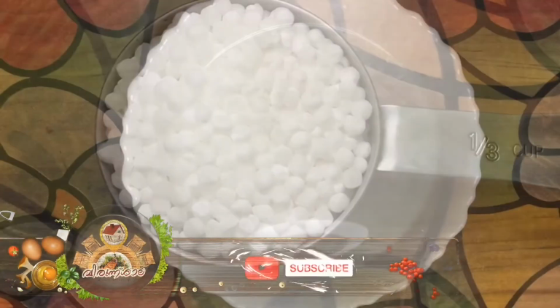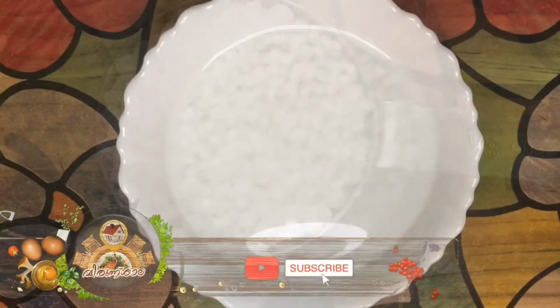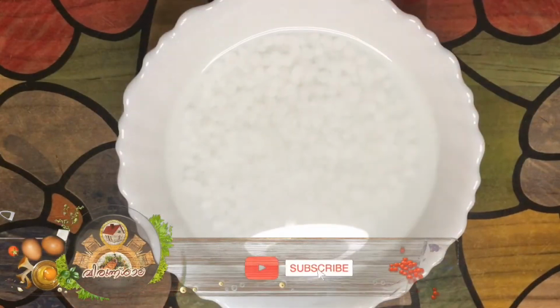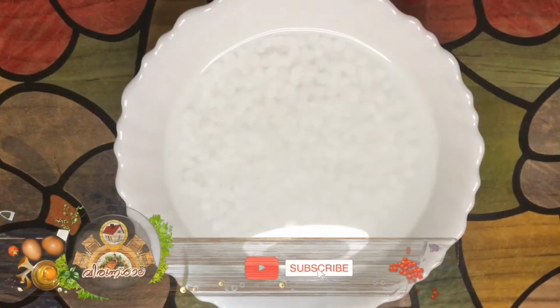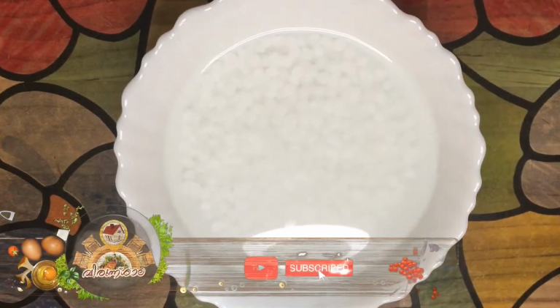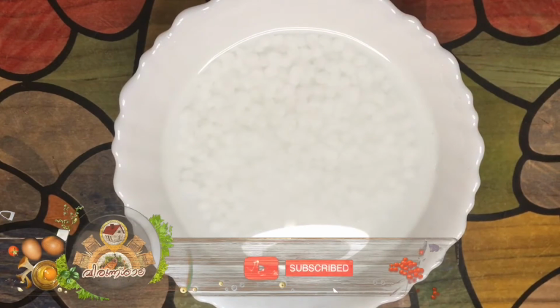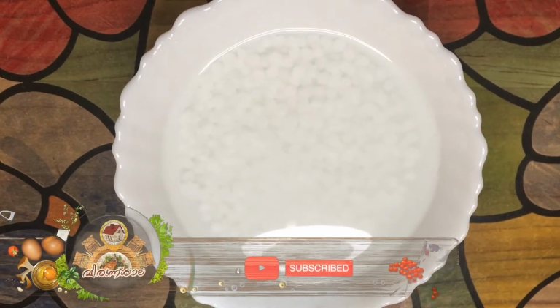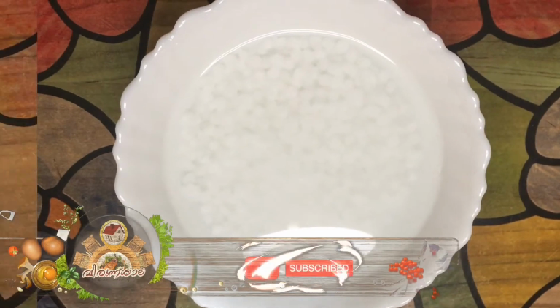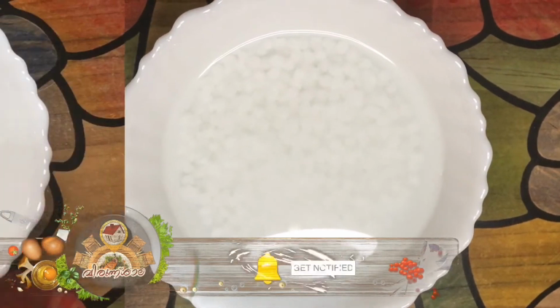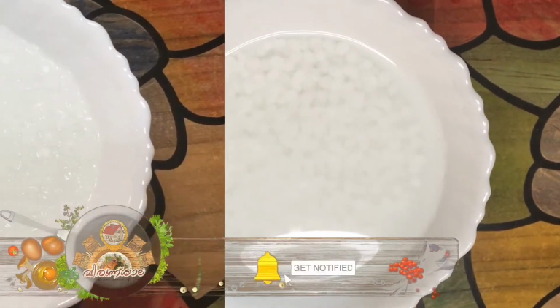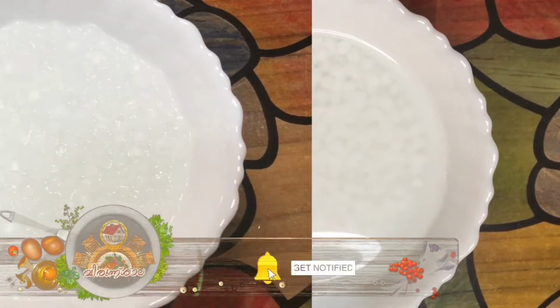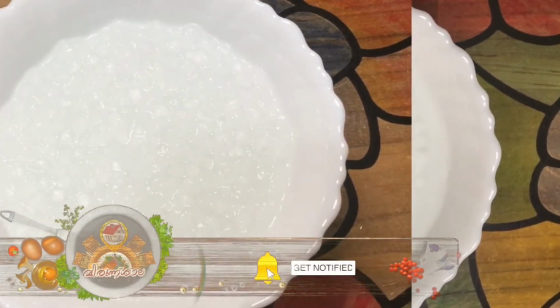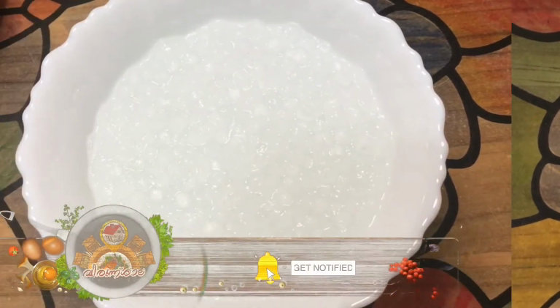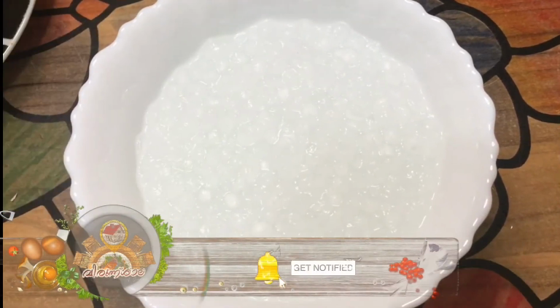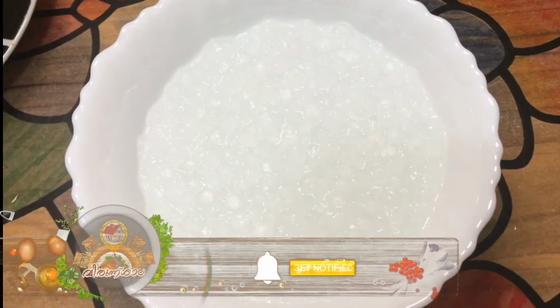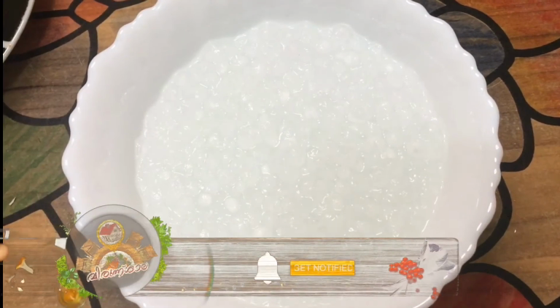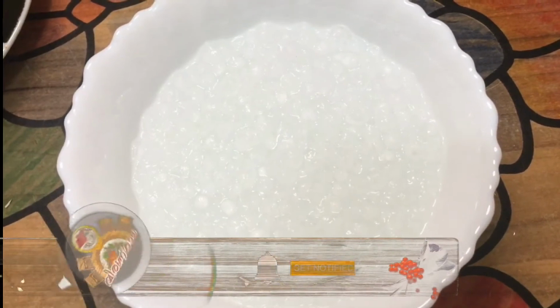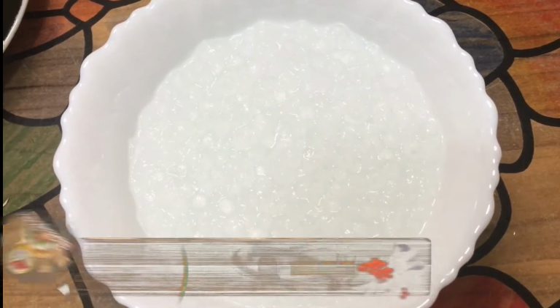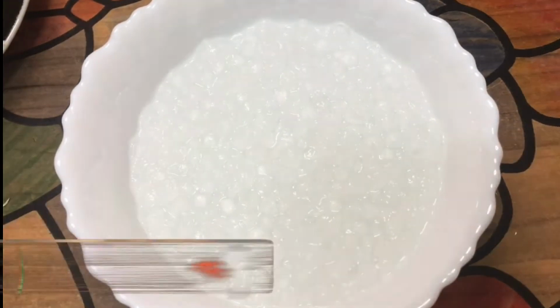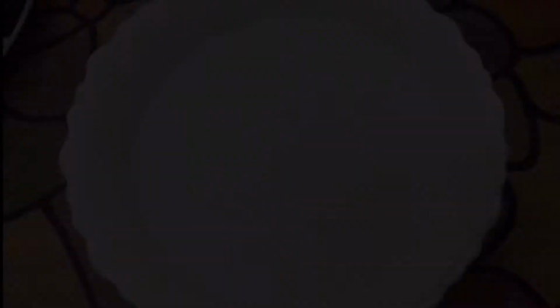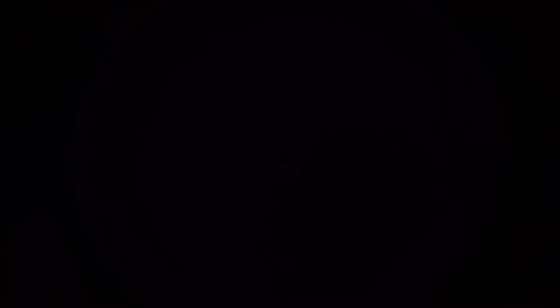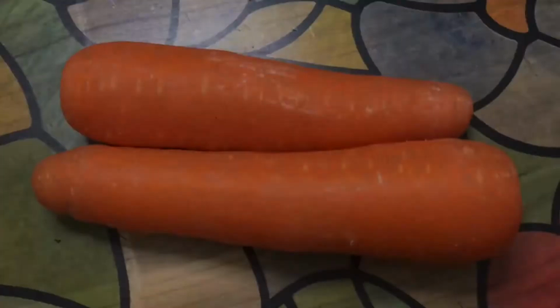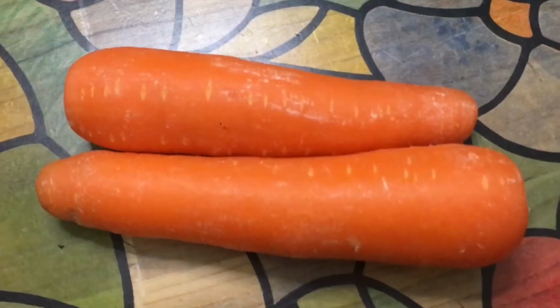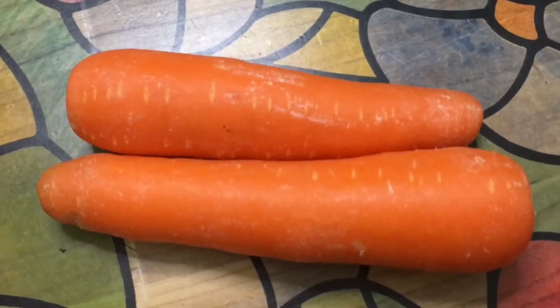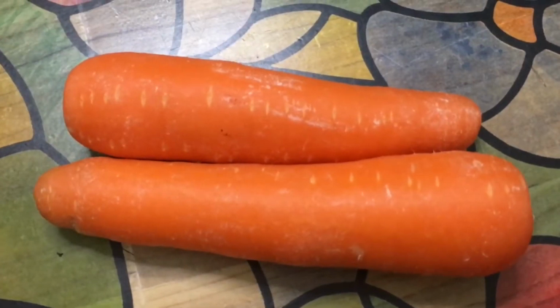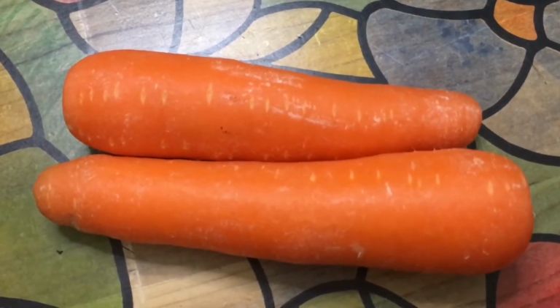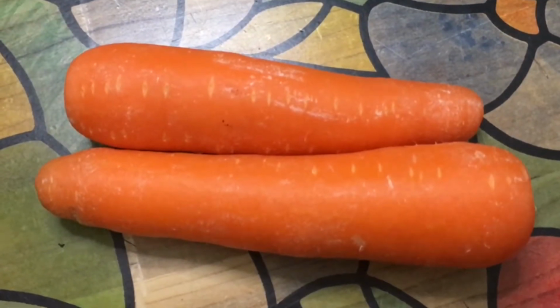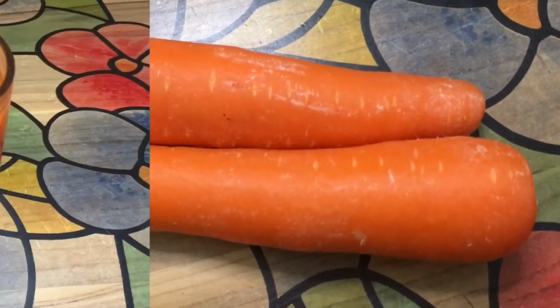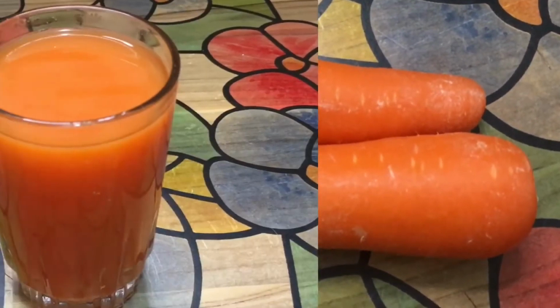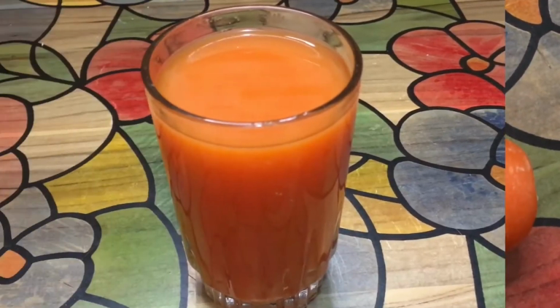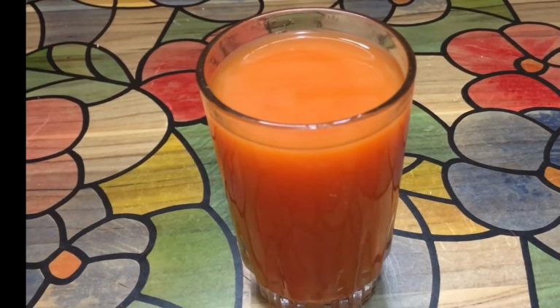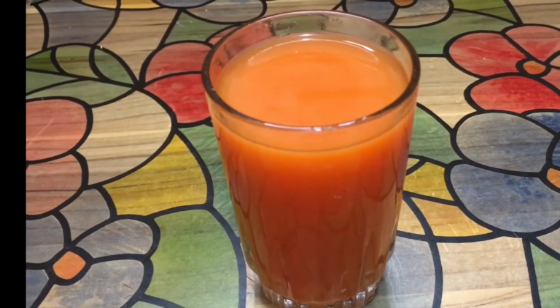One-third cup of semia is cleaned and soaked in hot water. I am going to mix in a cup of two carrots and mix the juice in a cup.